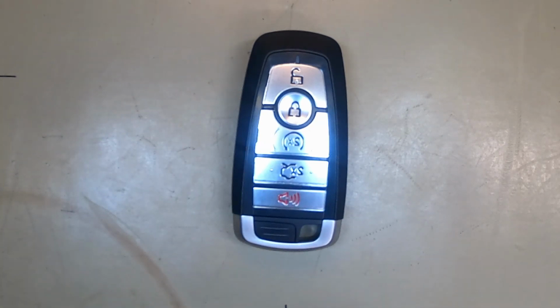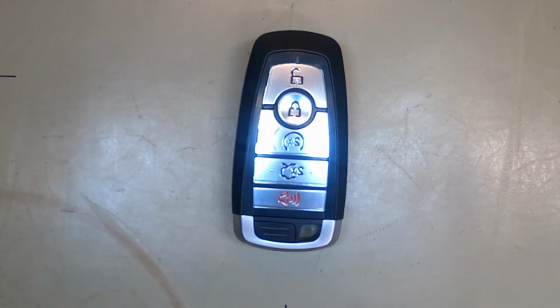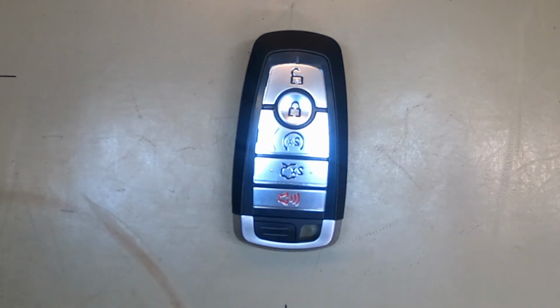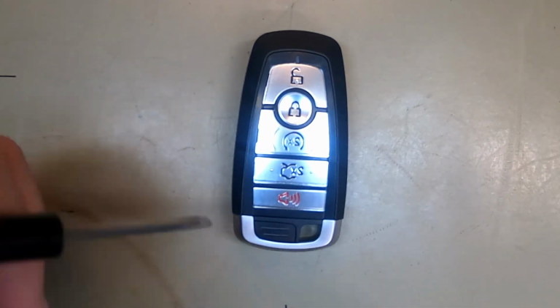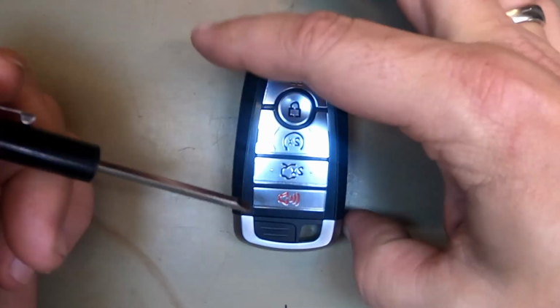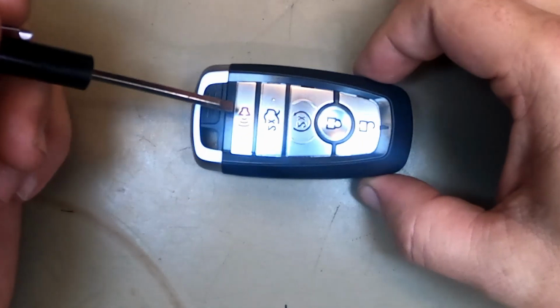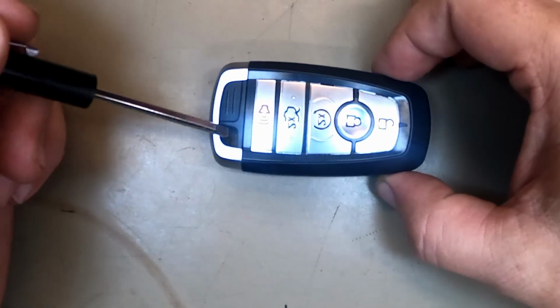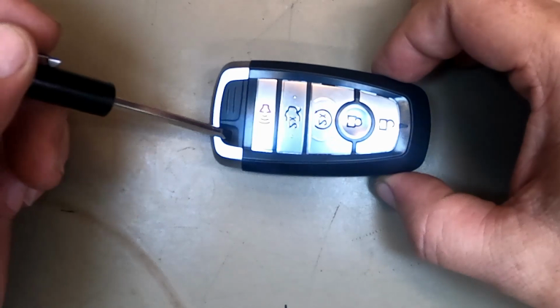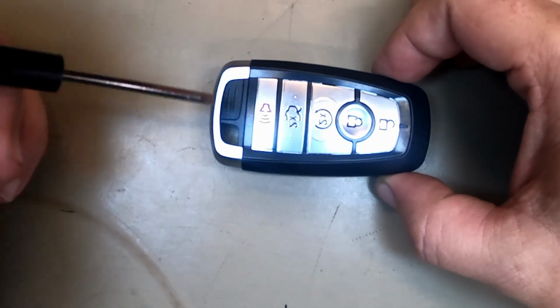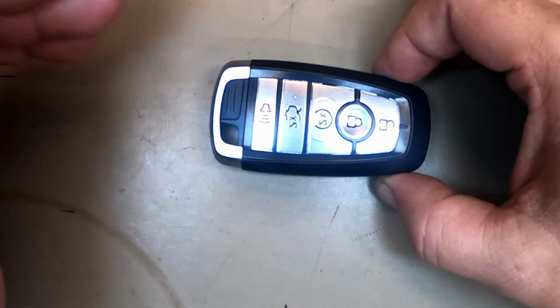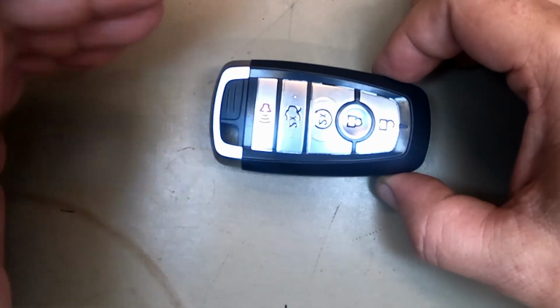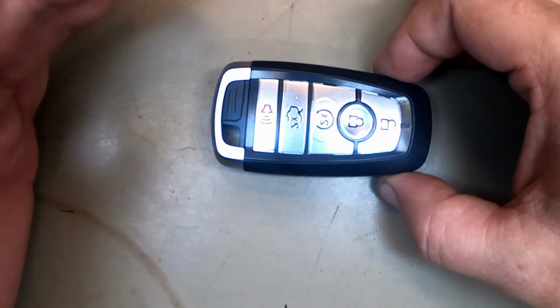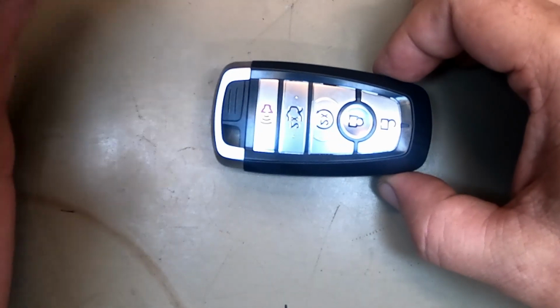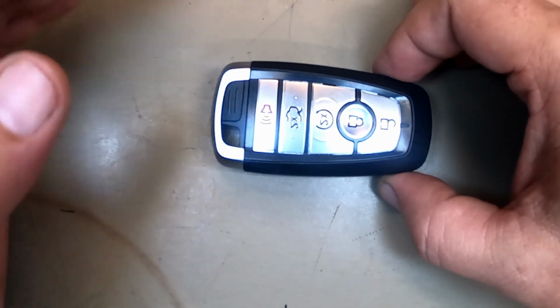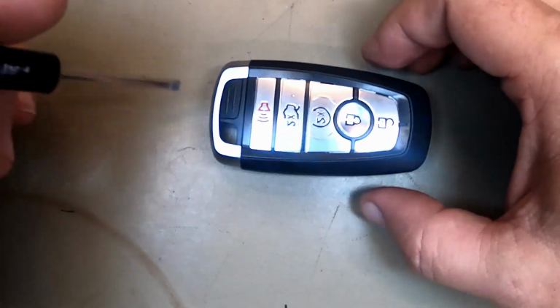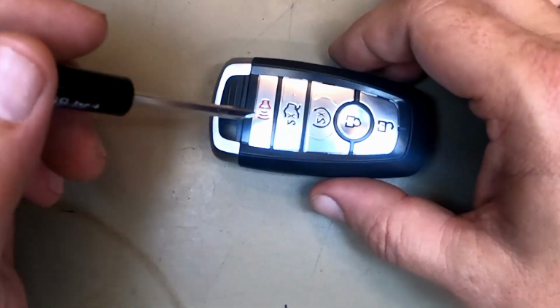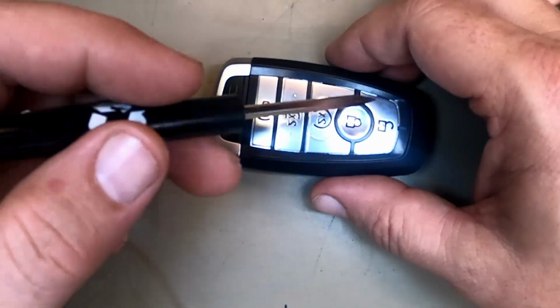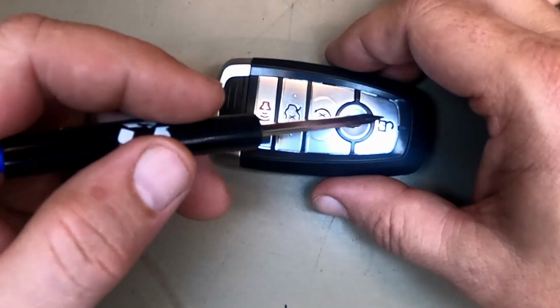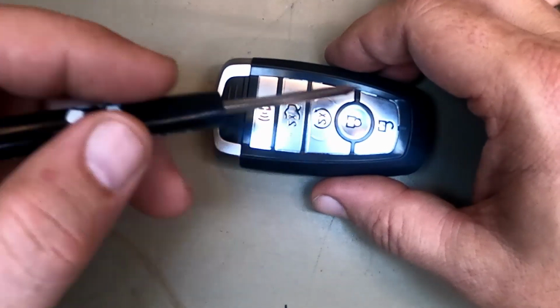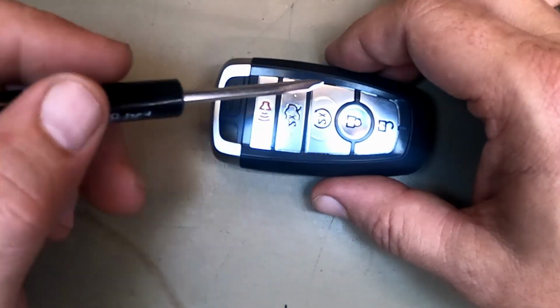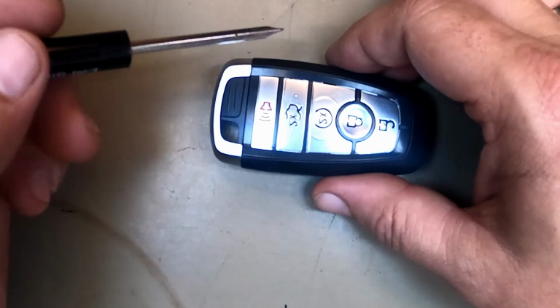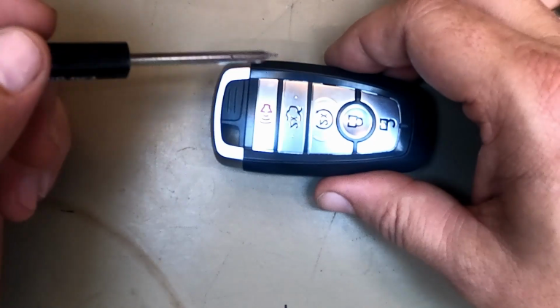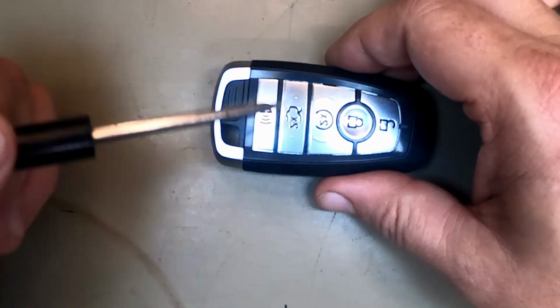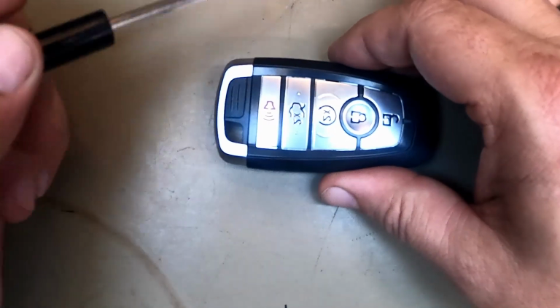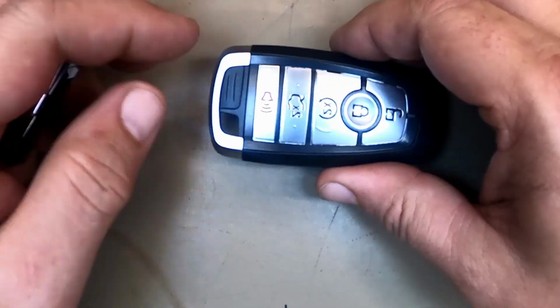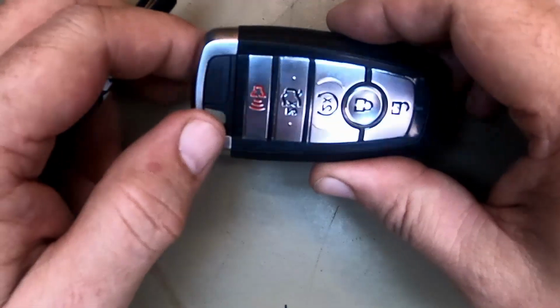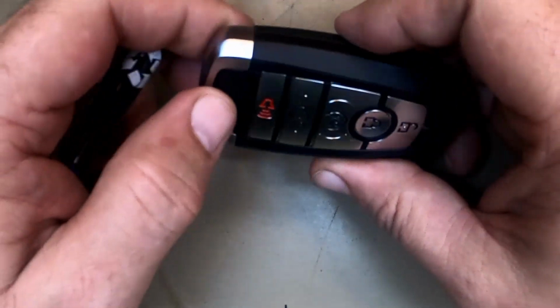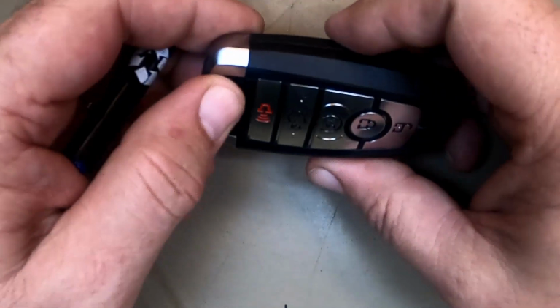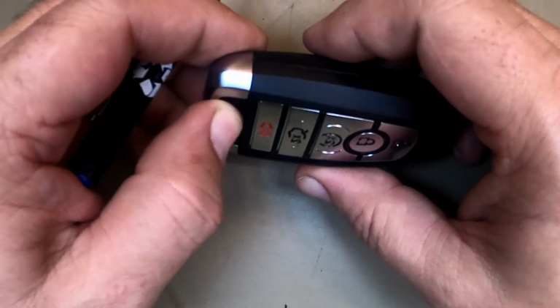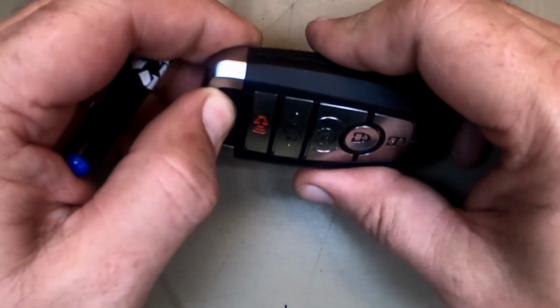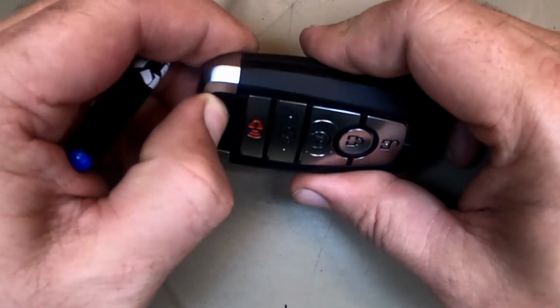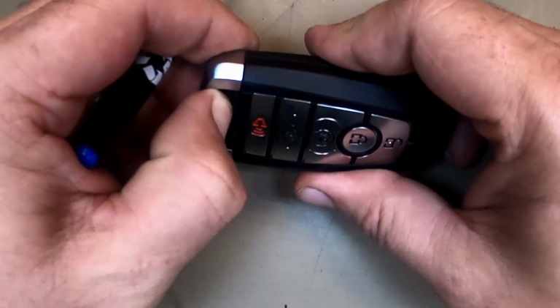With that being said, if your key ring is attached, leave it on — it's fine. Possible reasons to change the battery include issues with locking, starting, popping the trunk, or remote start not working. Don't worry.